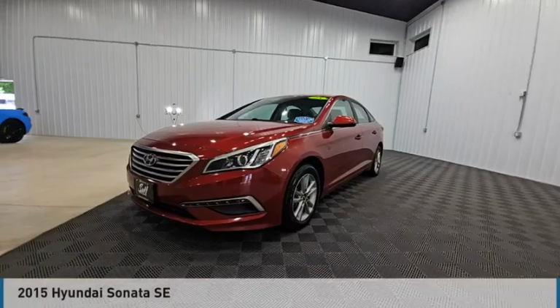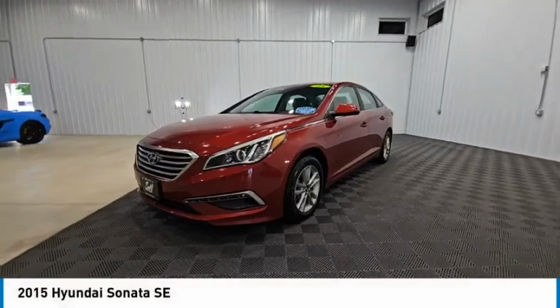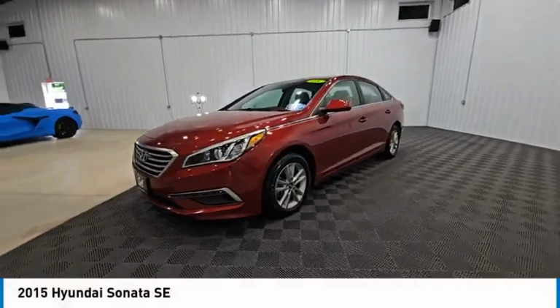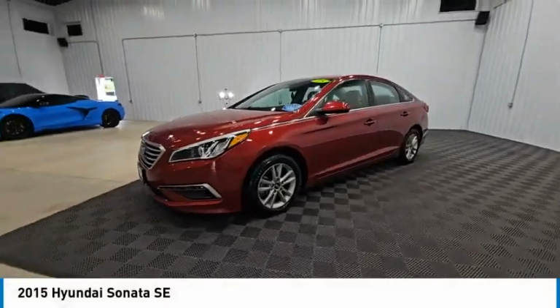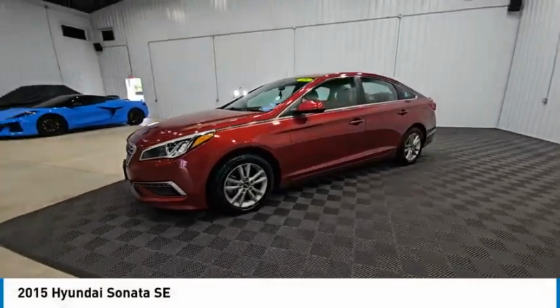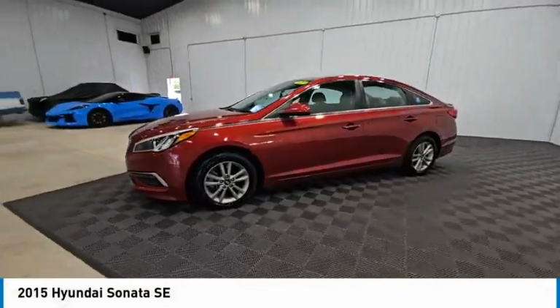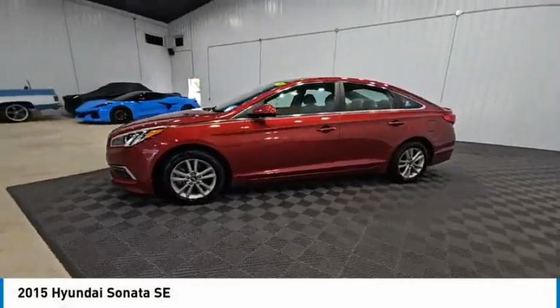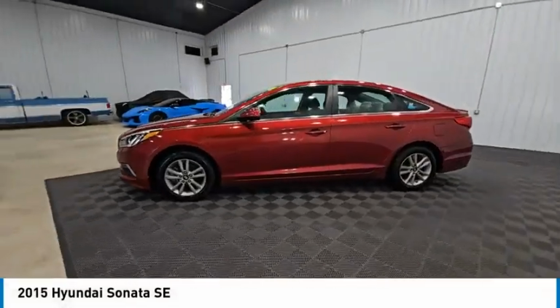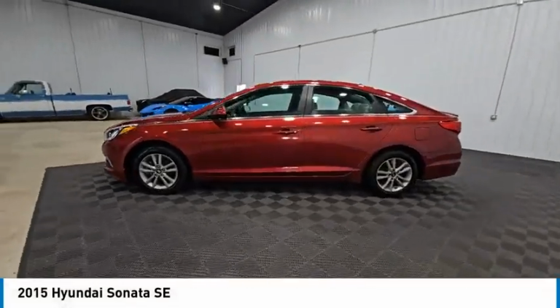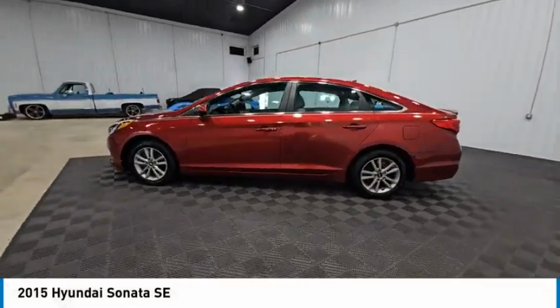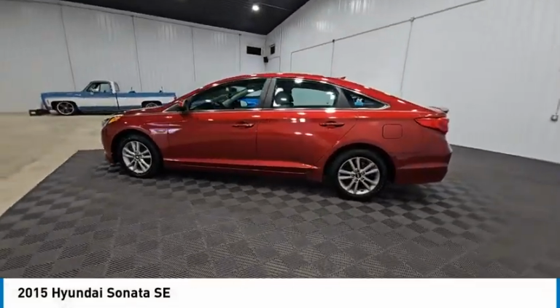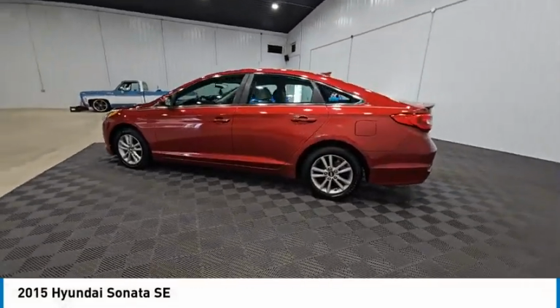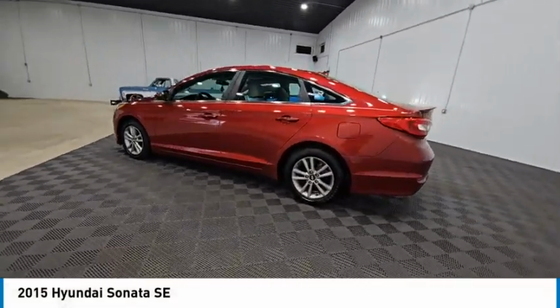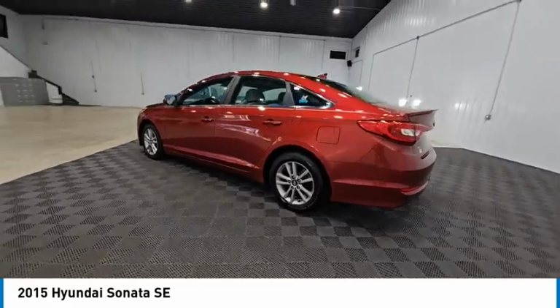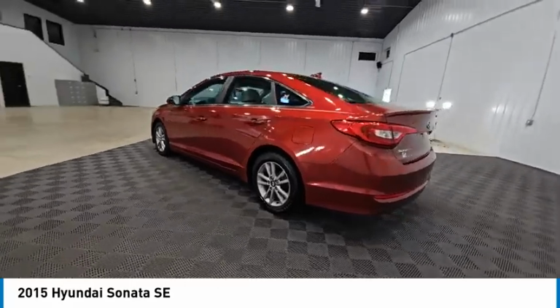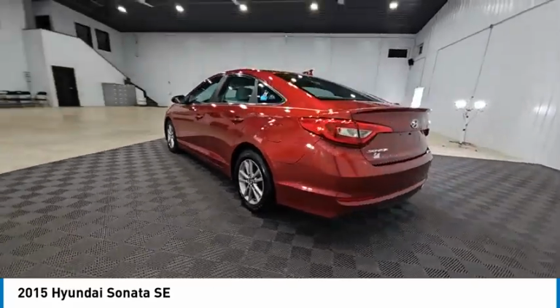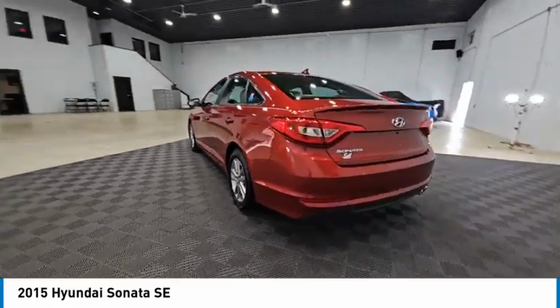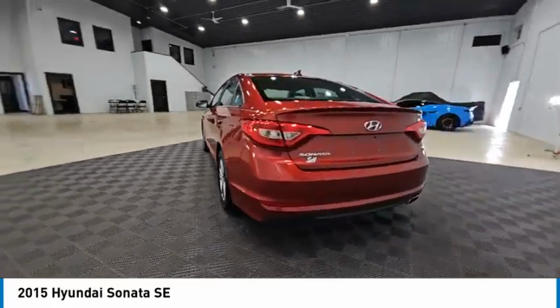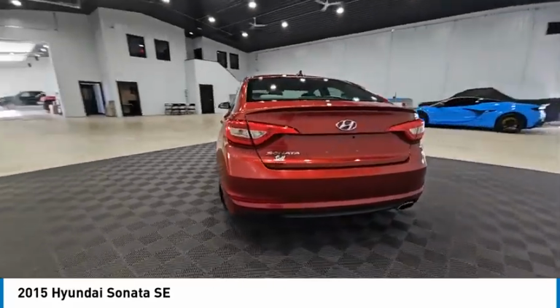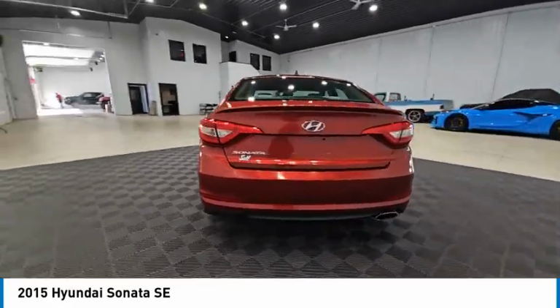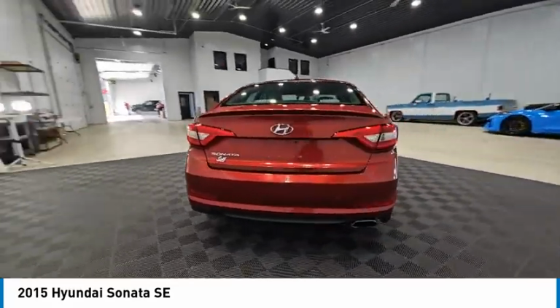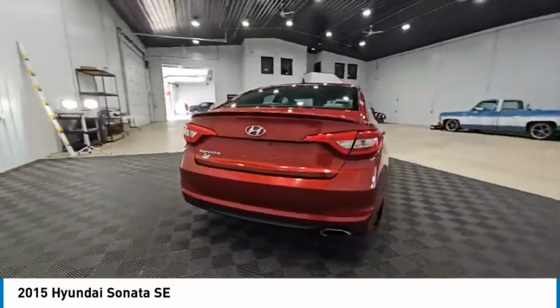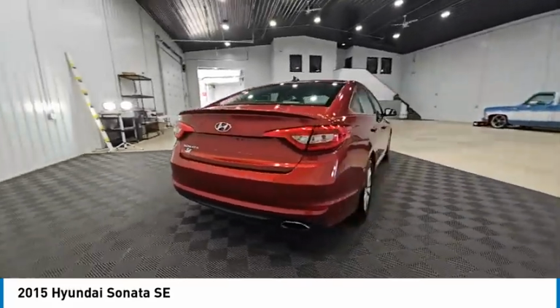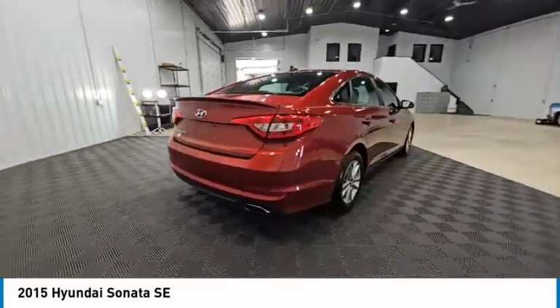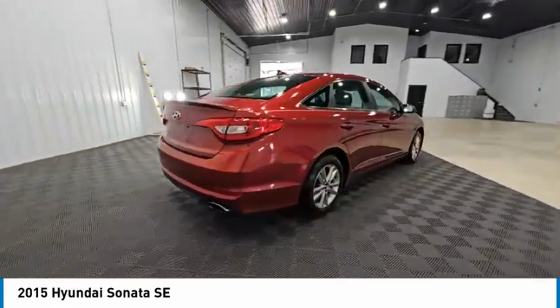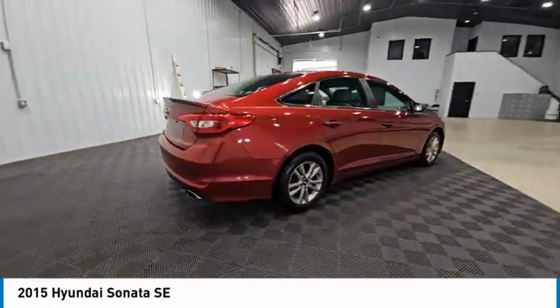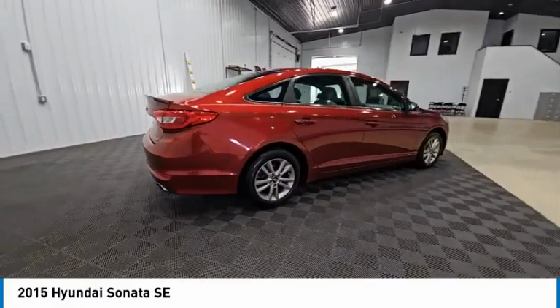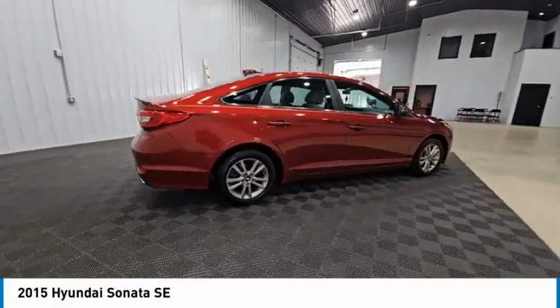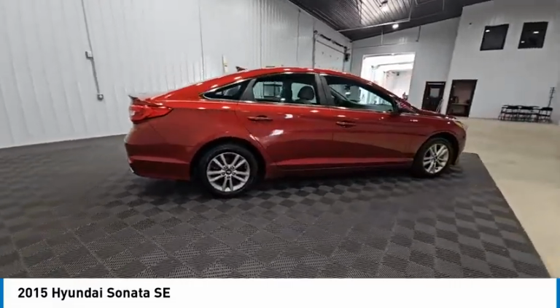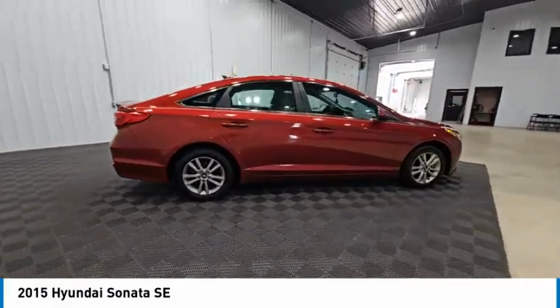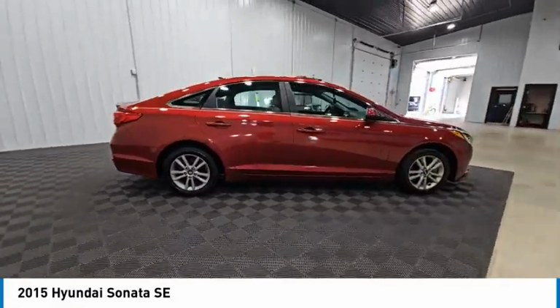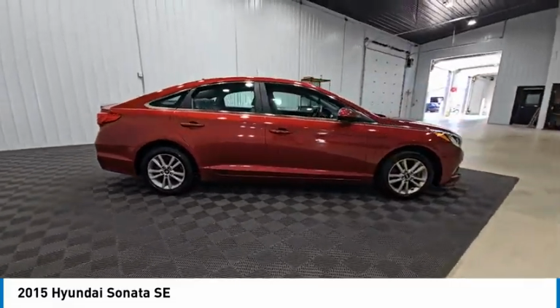We are pleased to show you the 2015 Sonata. The Sonata has a long list of technologically advanced interior features and options that make driving safer, more convenient, and much more fun.